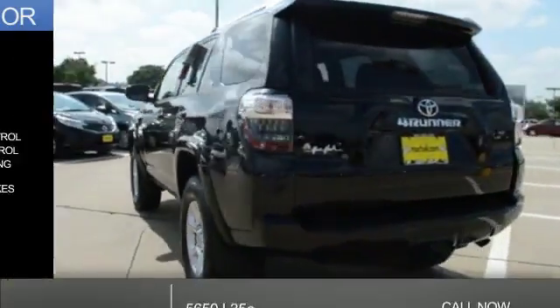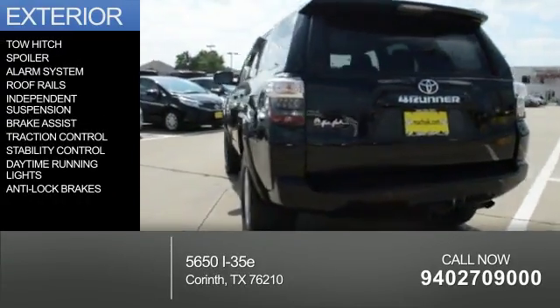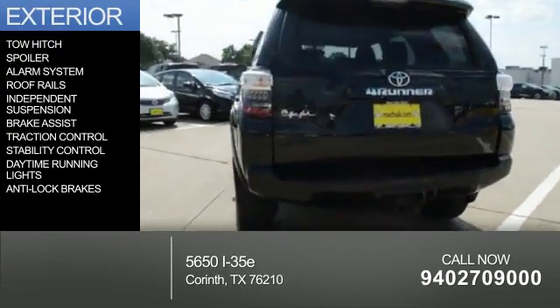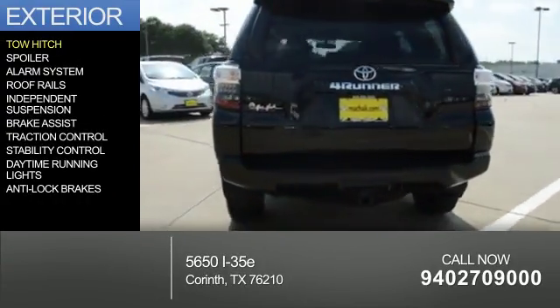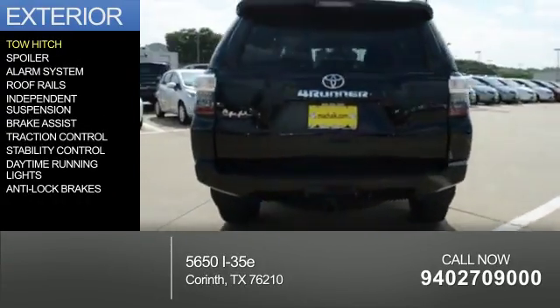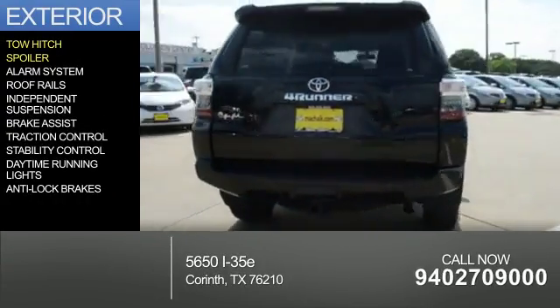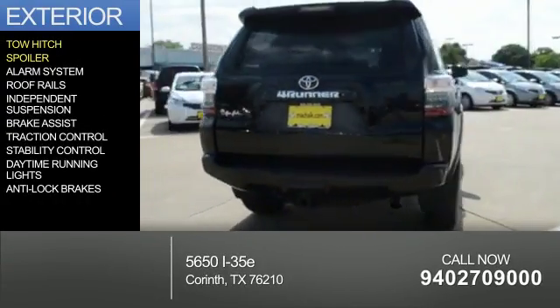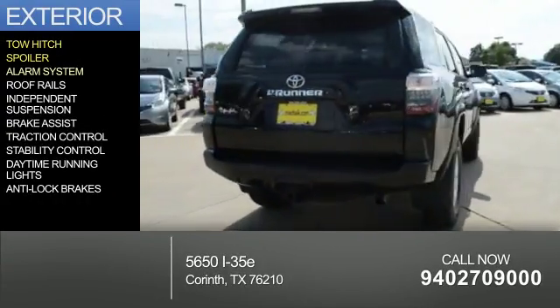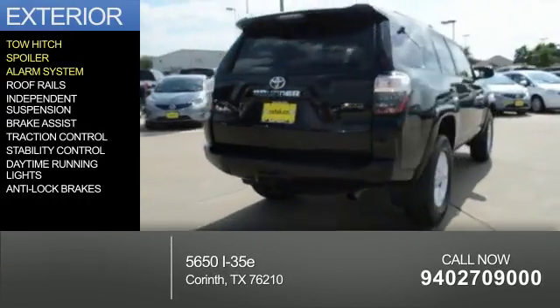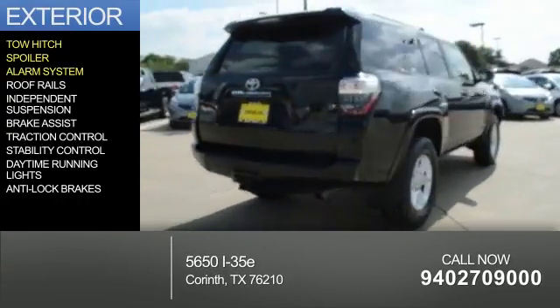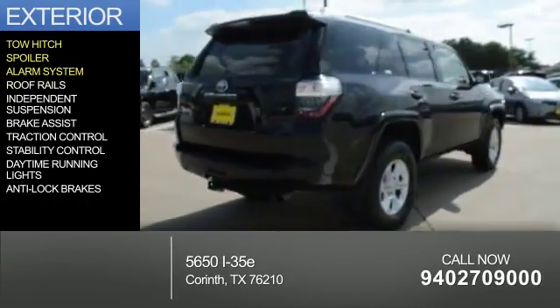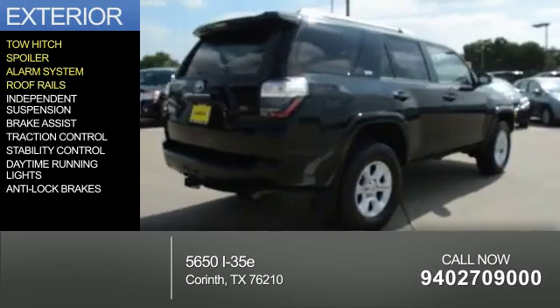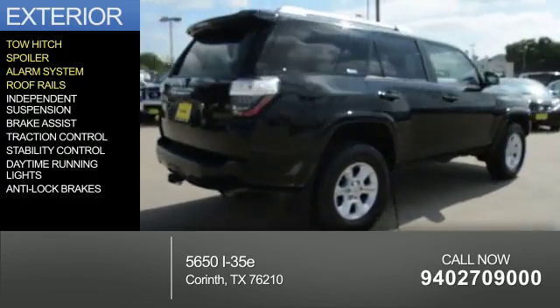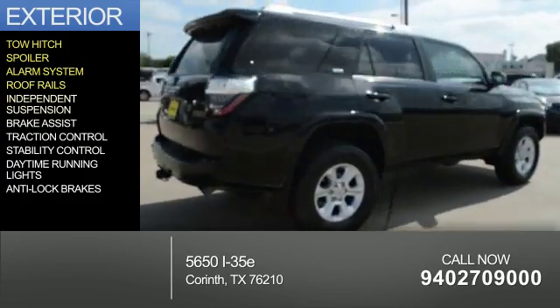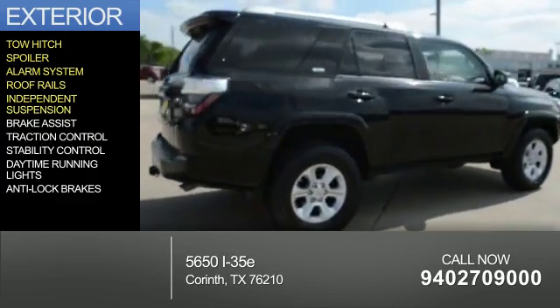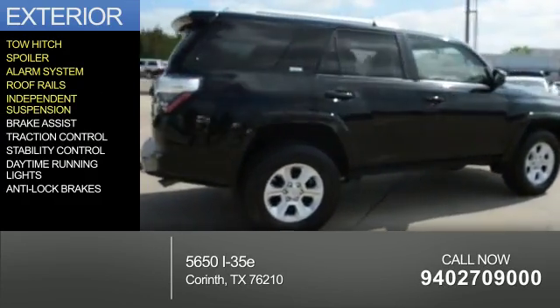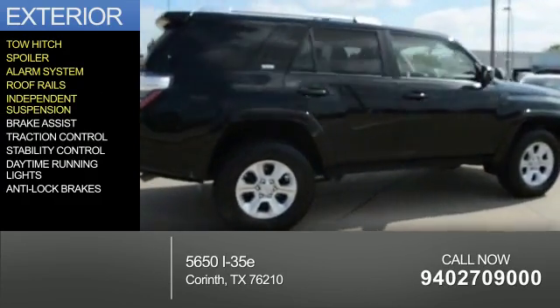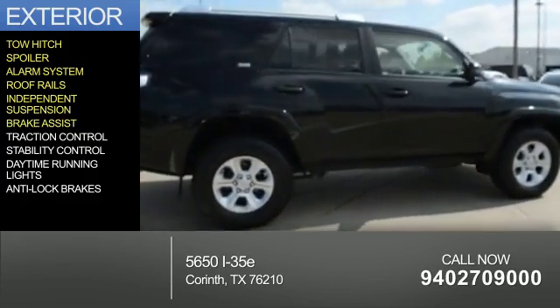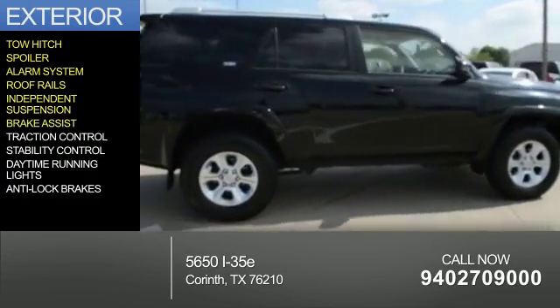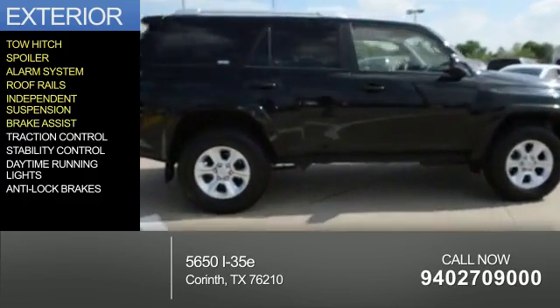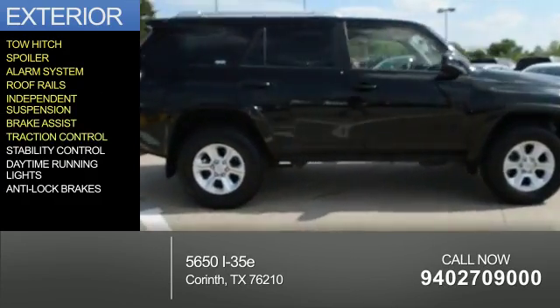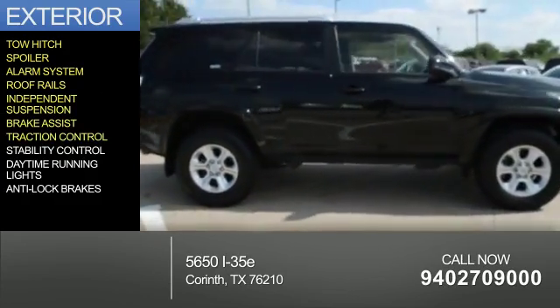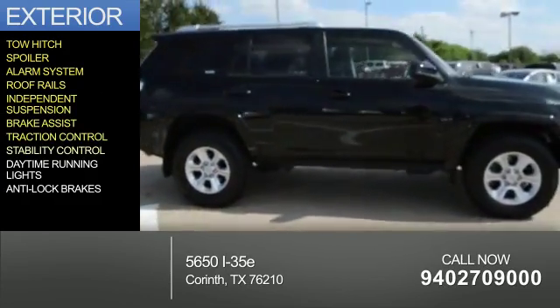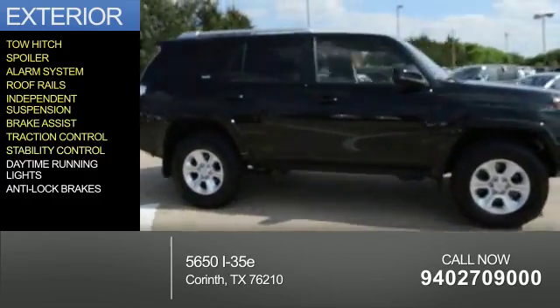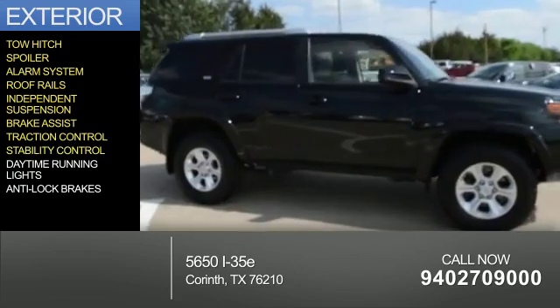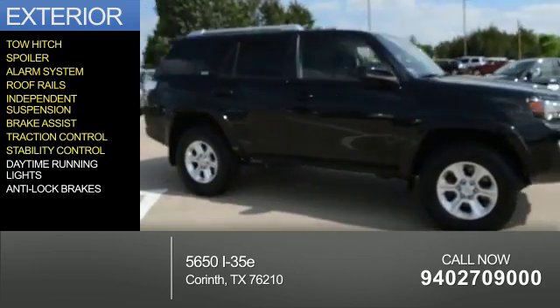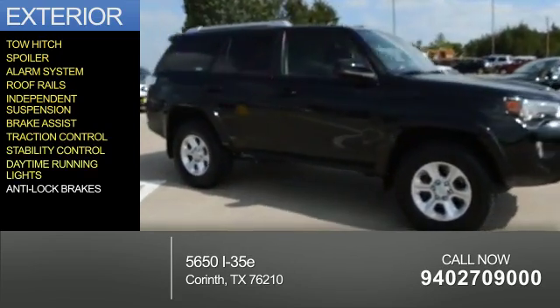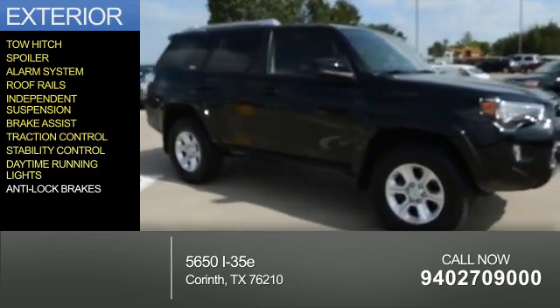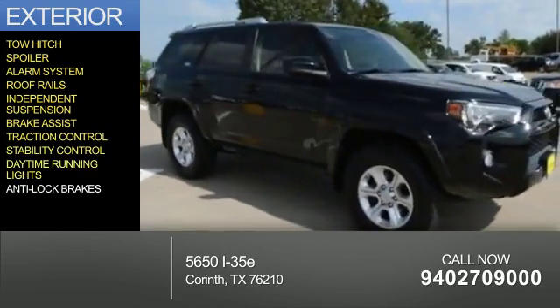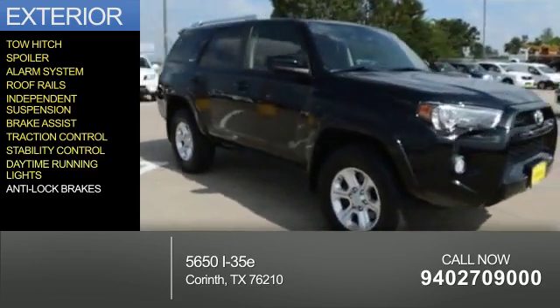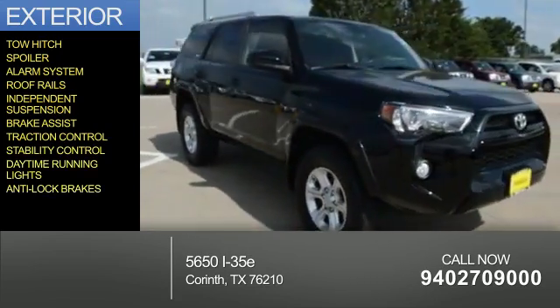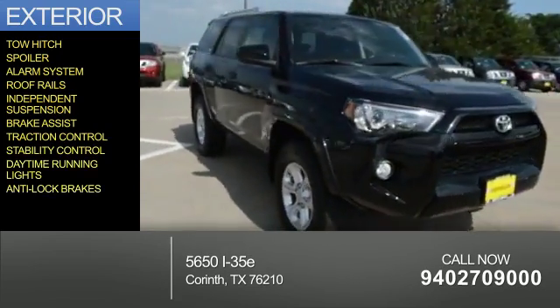The features include a tow hitch, a spoiler, an alarm system, roof rails, independent suspension, brake assist, traction control, stability control, daytime running lights, and anti-lock brakes.